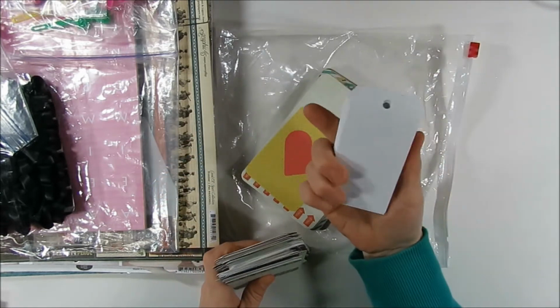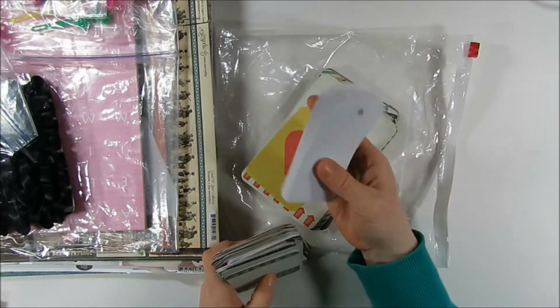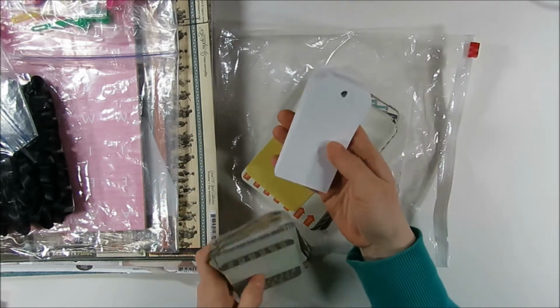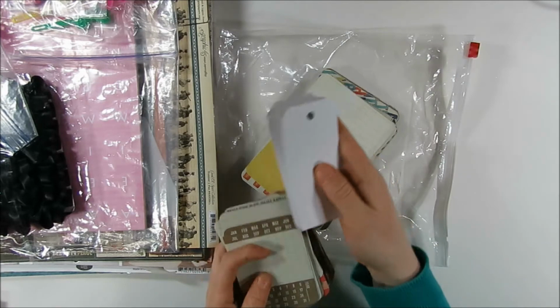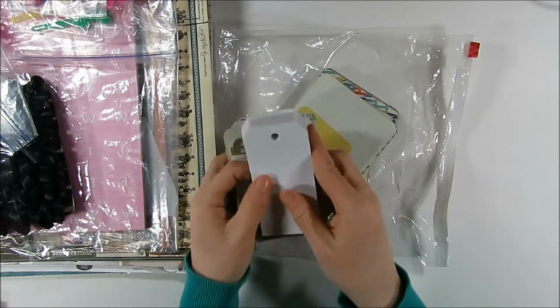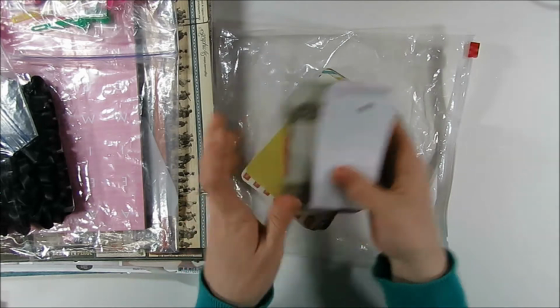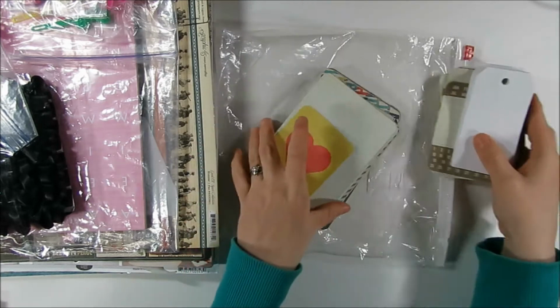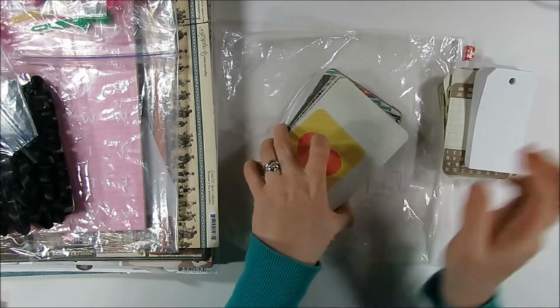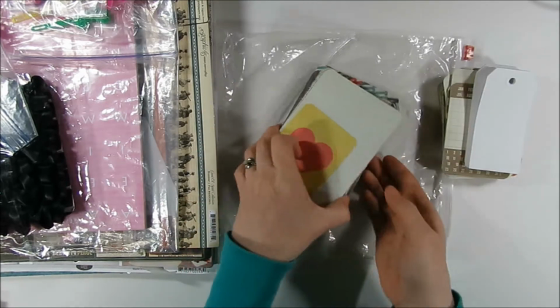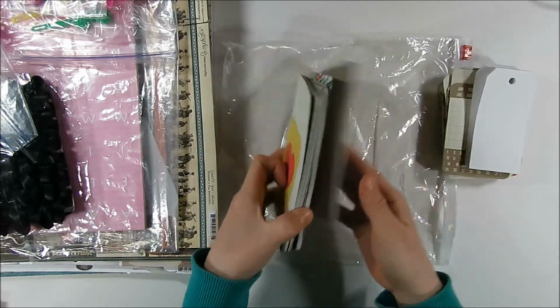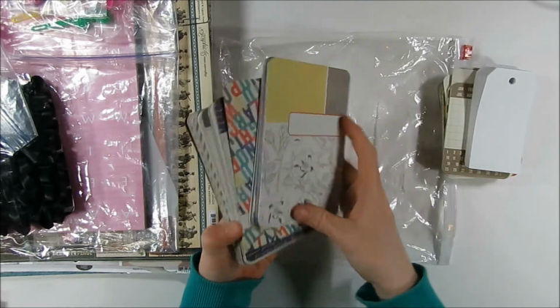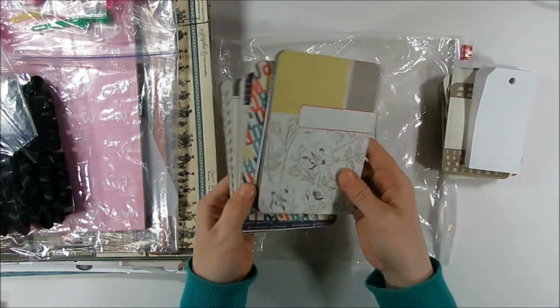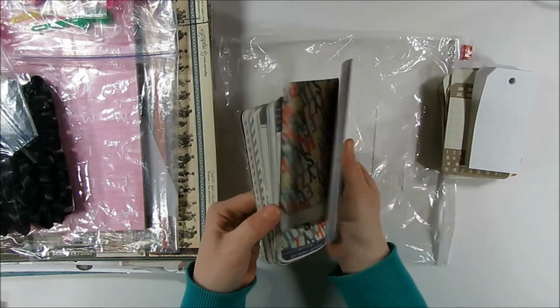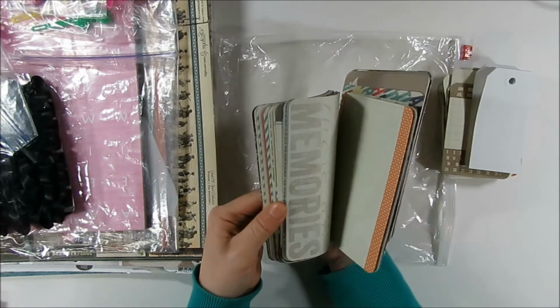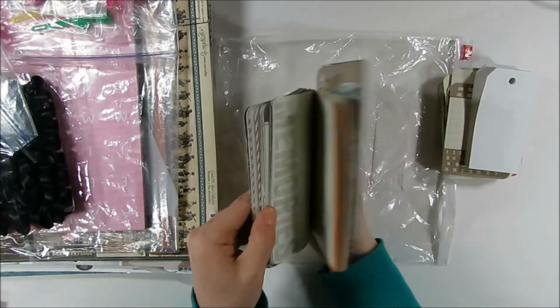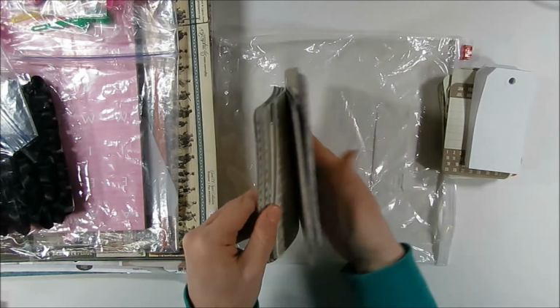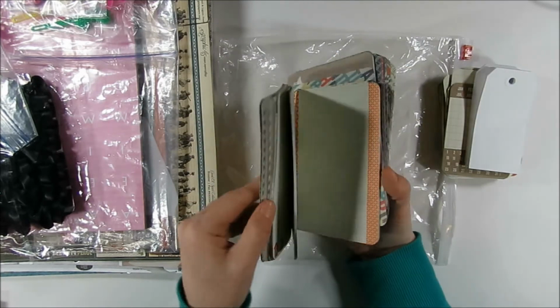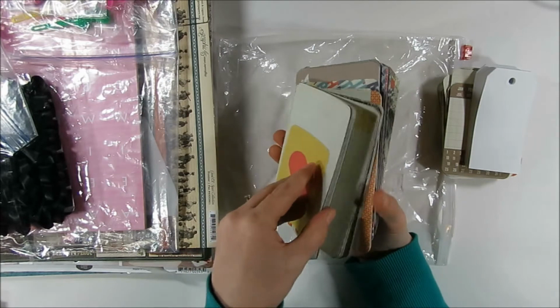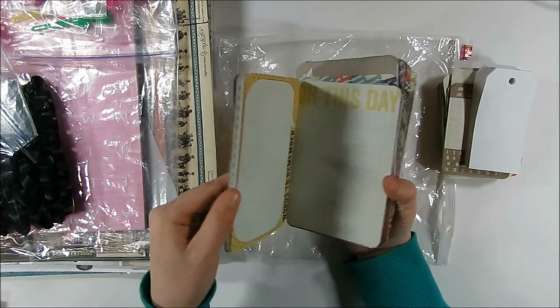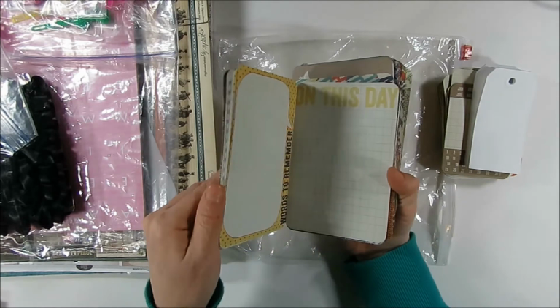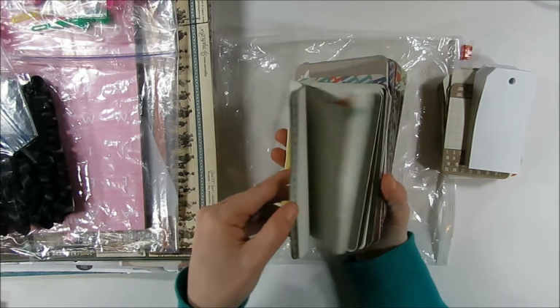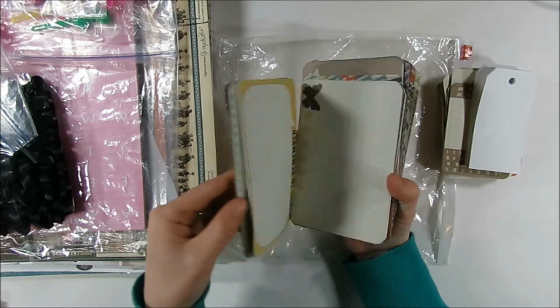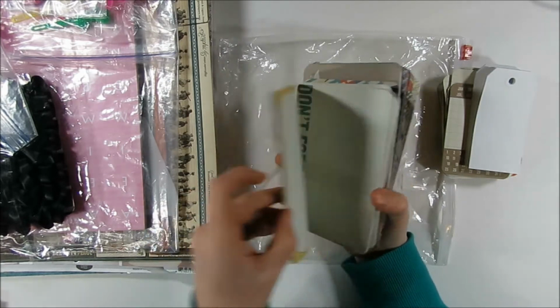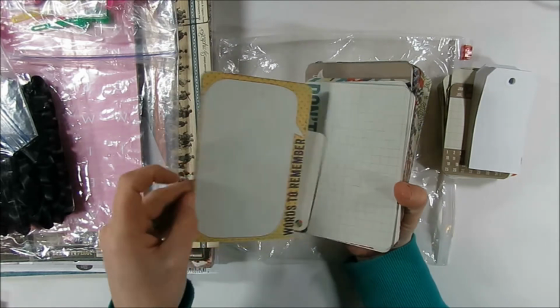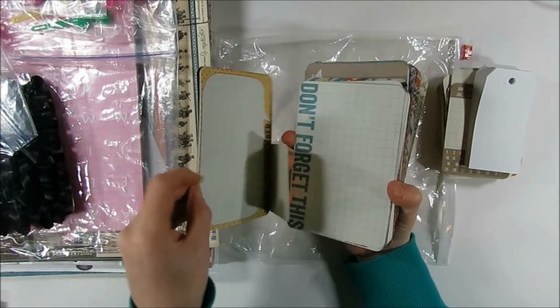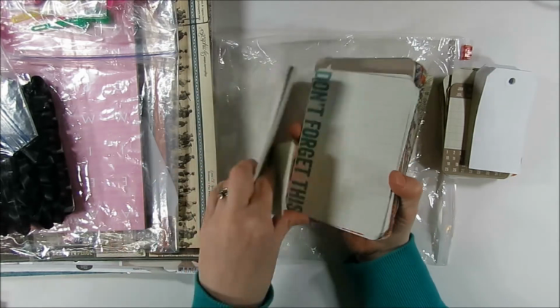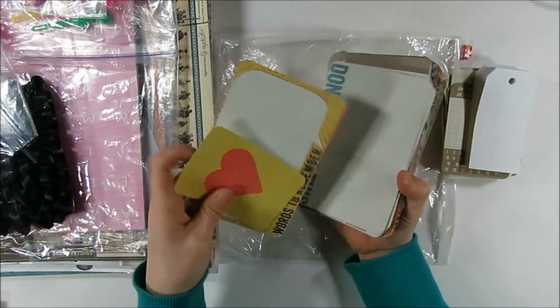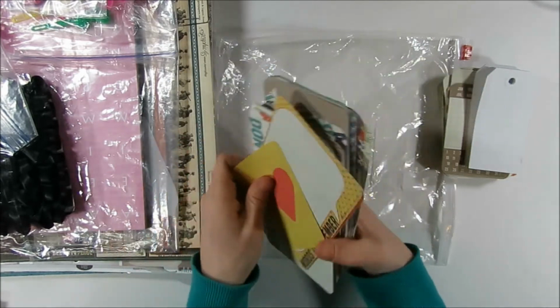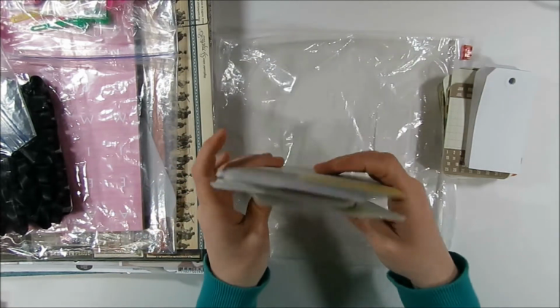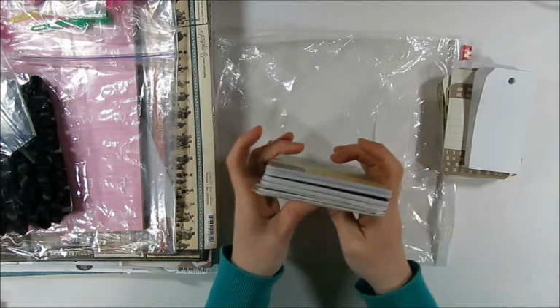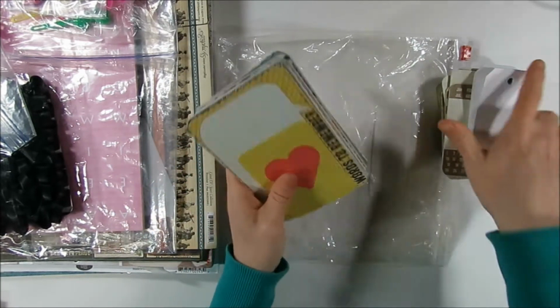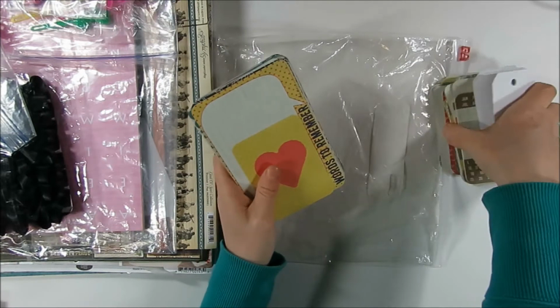She sent me some blank tags, which I definitely can use. And then just some bigger Project Life cards, but some really pretty ones. Thank you so much.